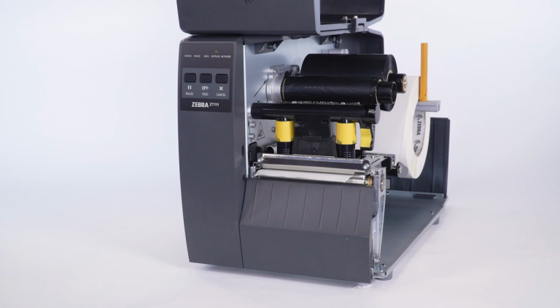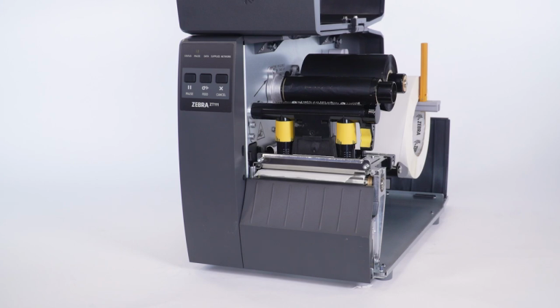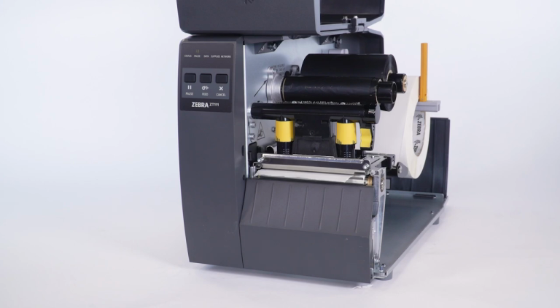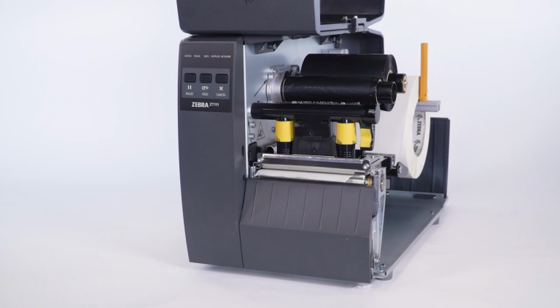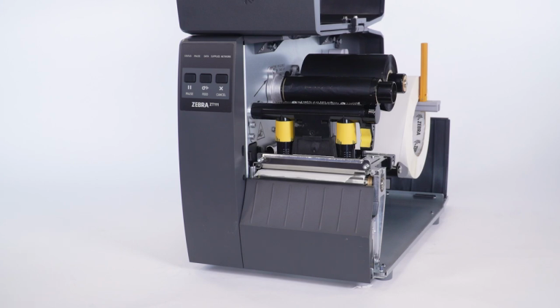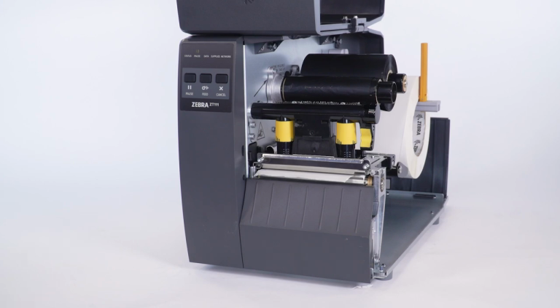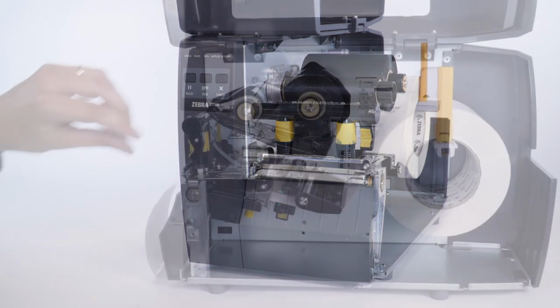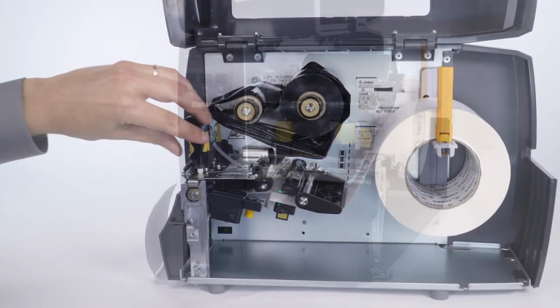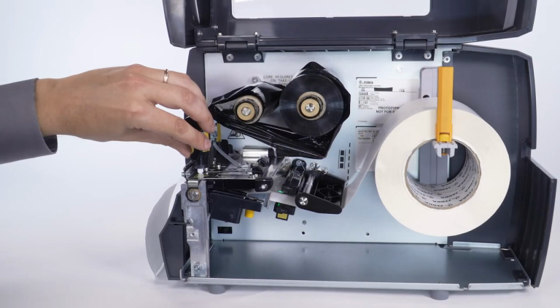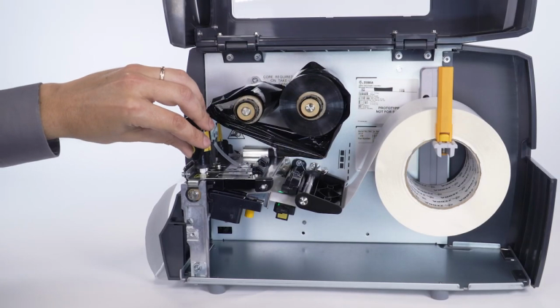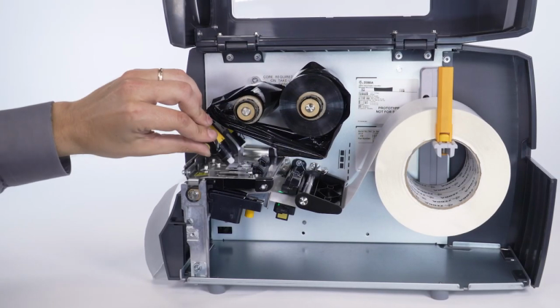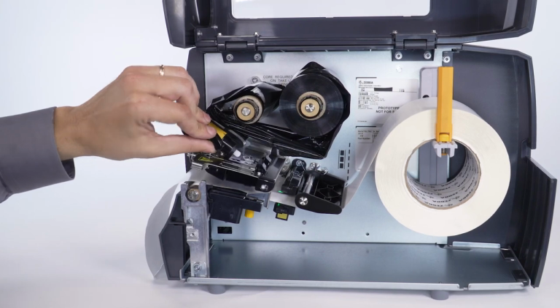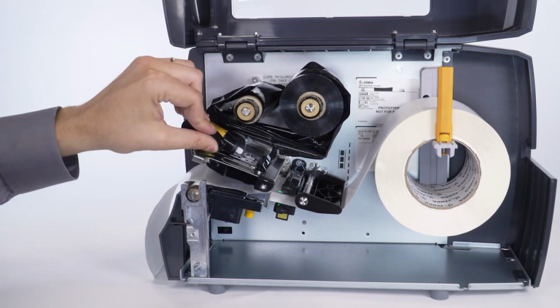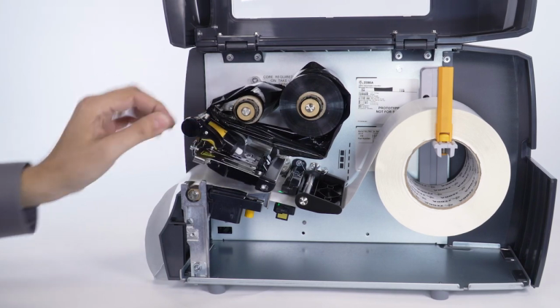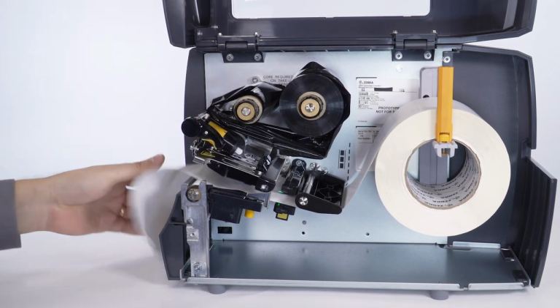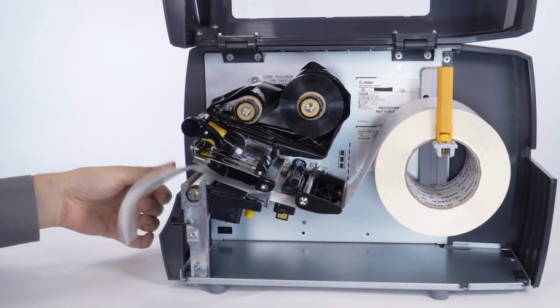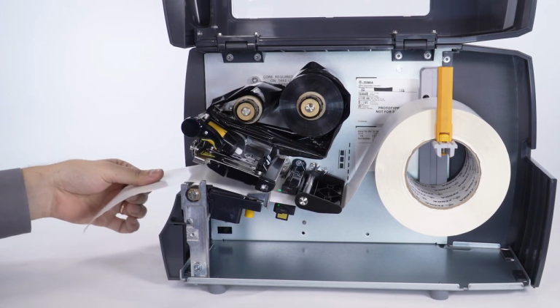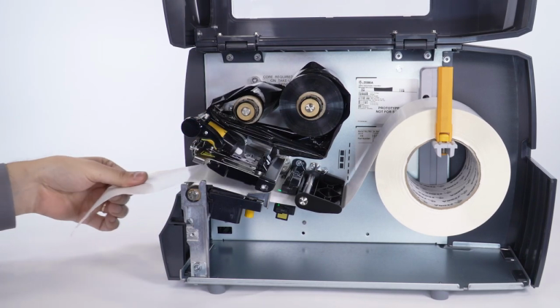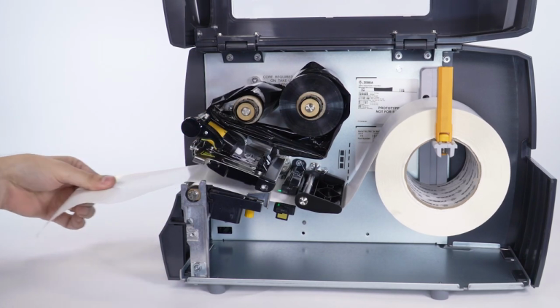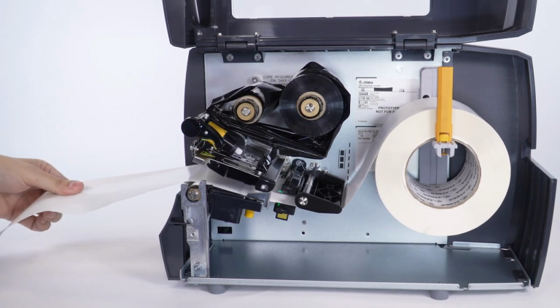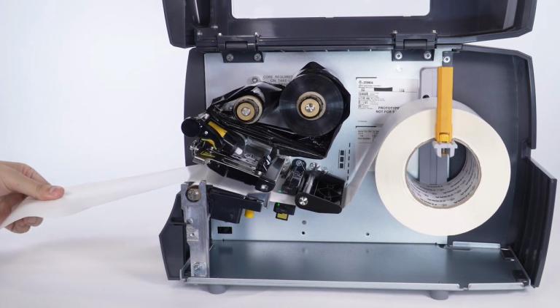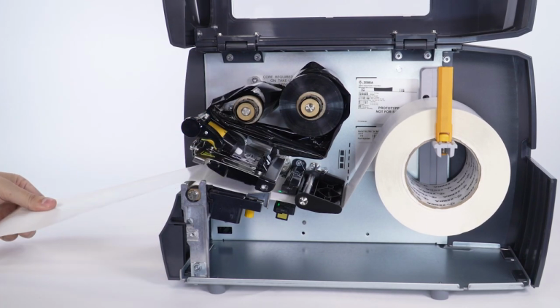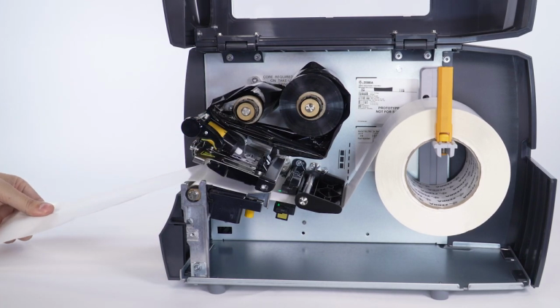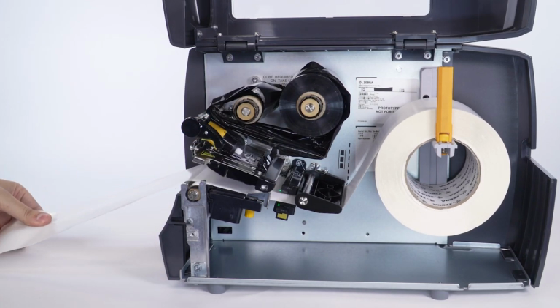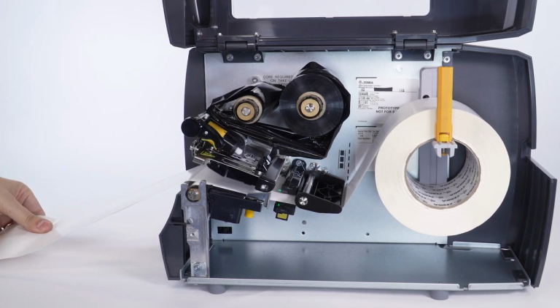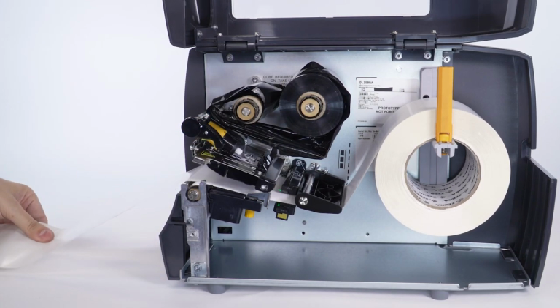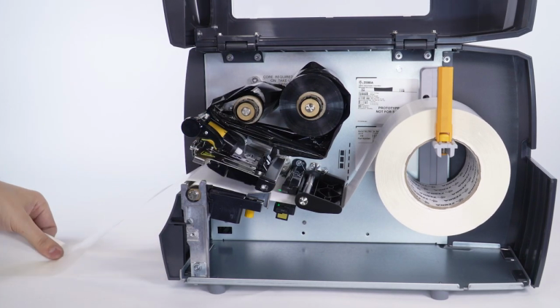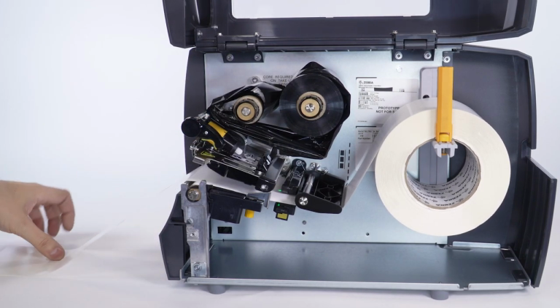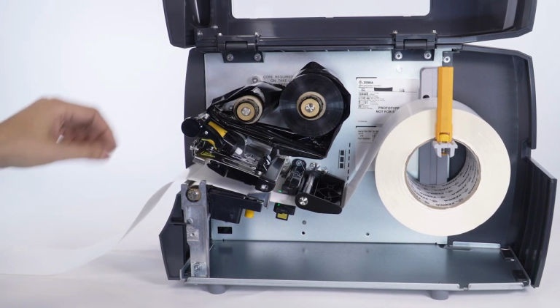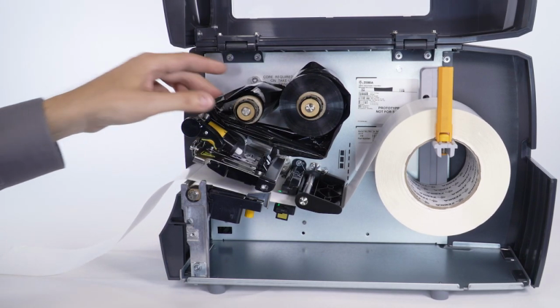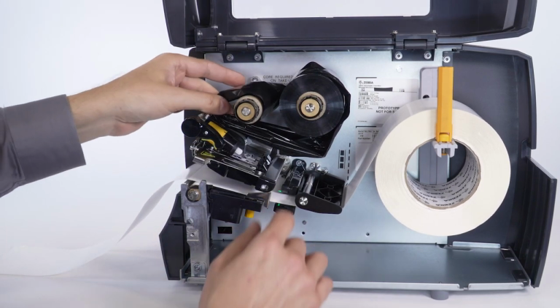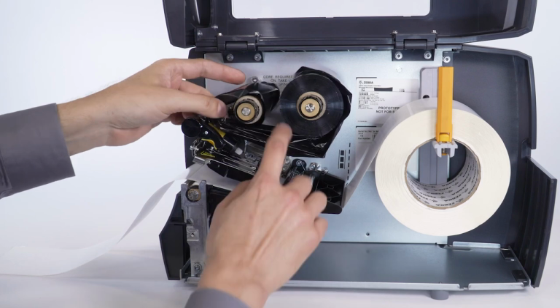When the pause light is flashing, open the printhead and move the media forward so labels are beneath the printhead. Load the ribbon.